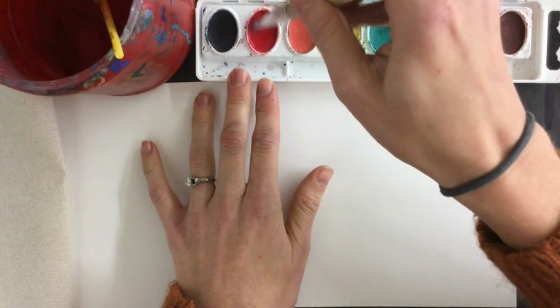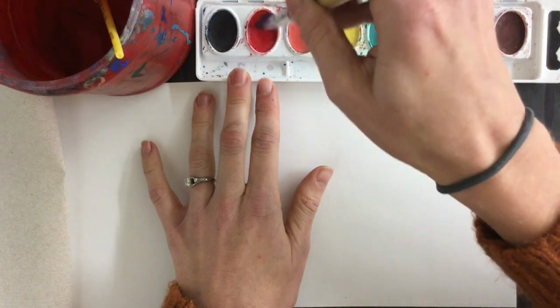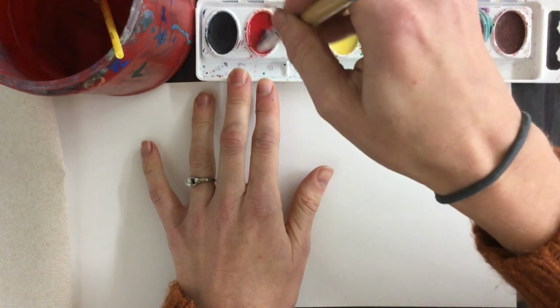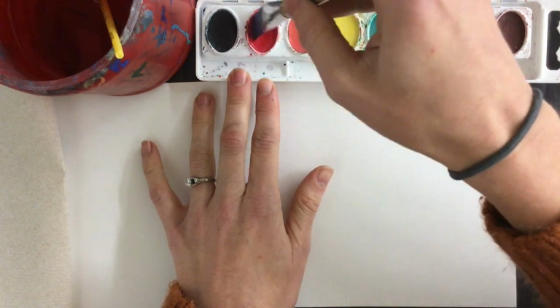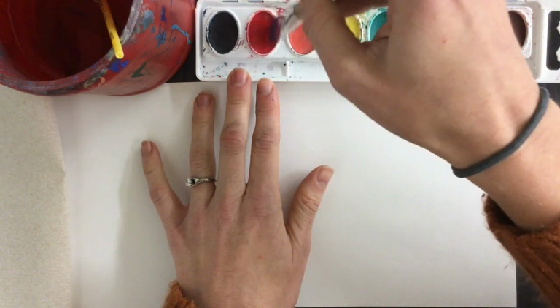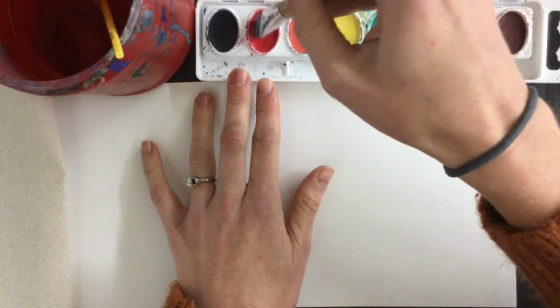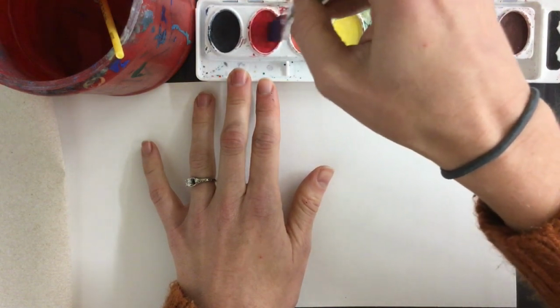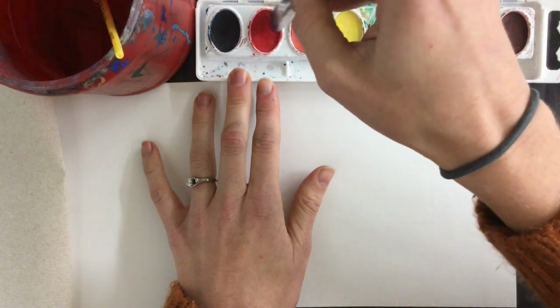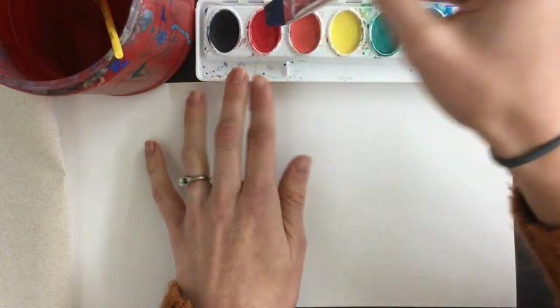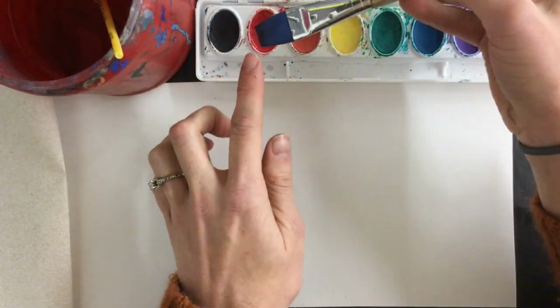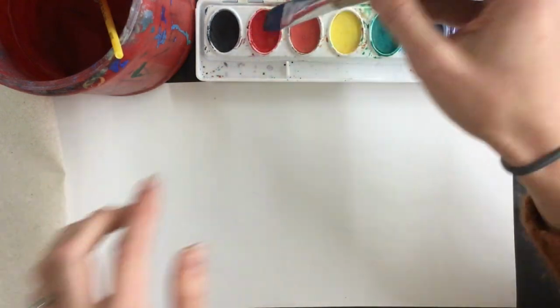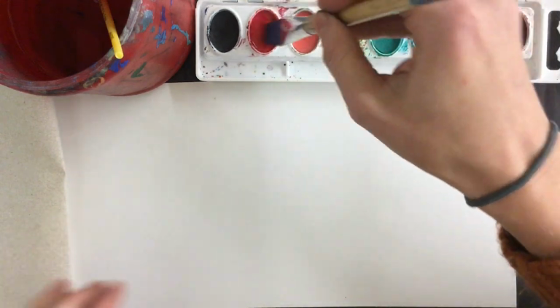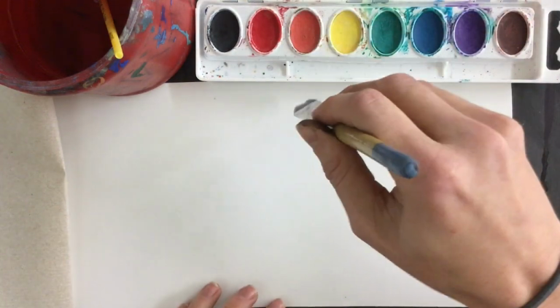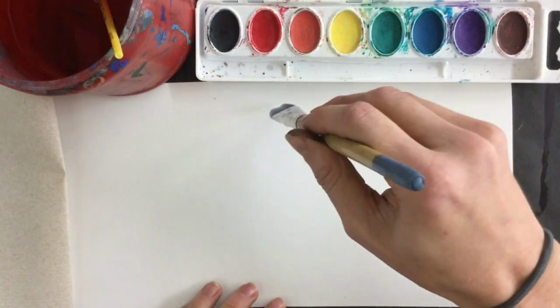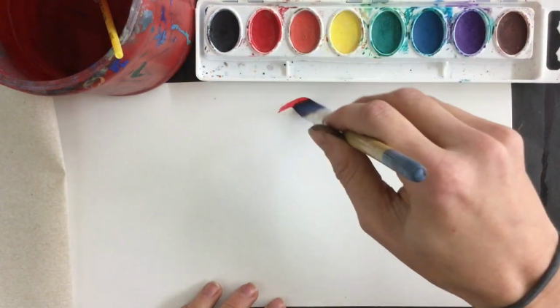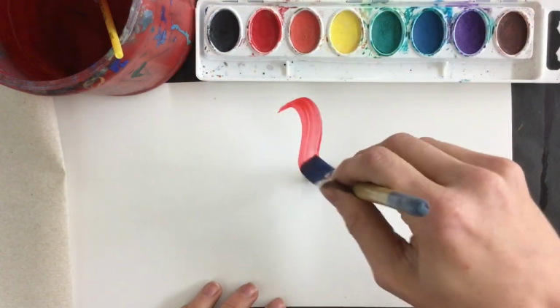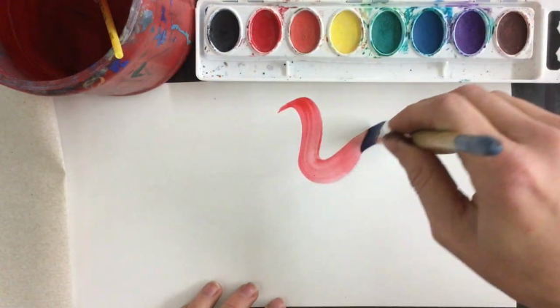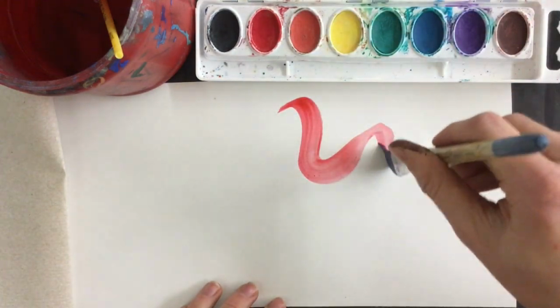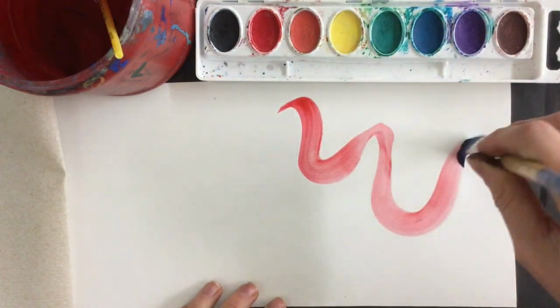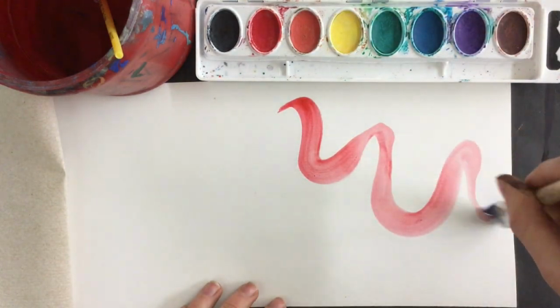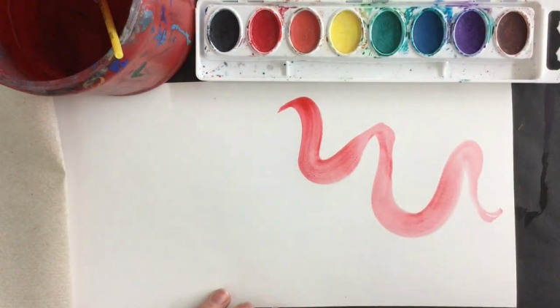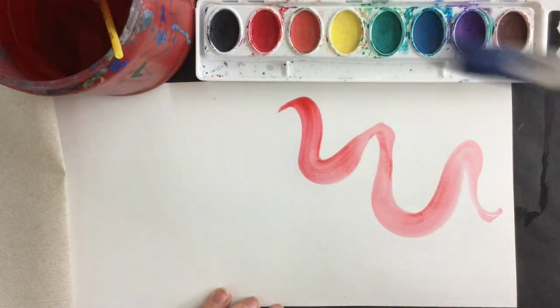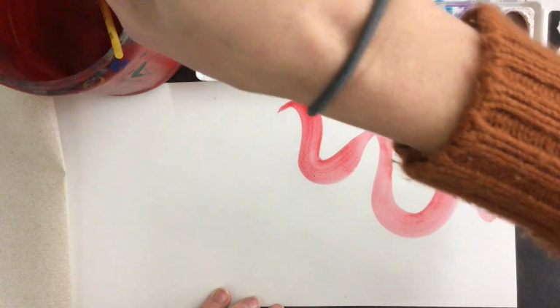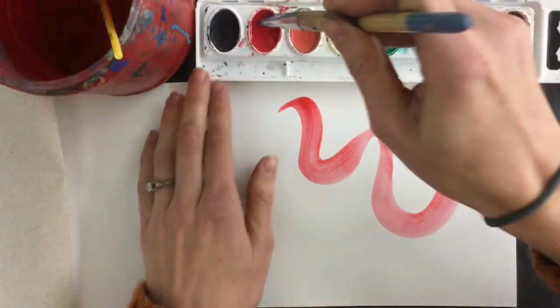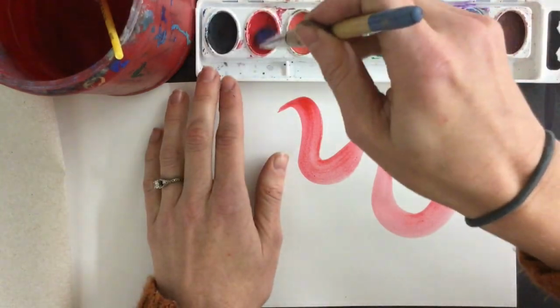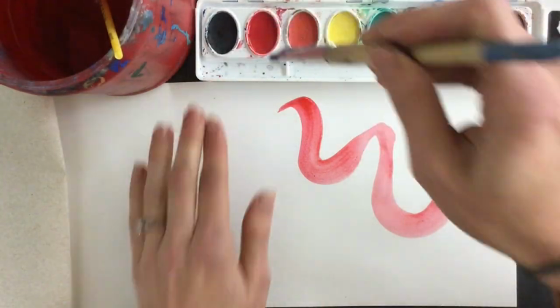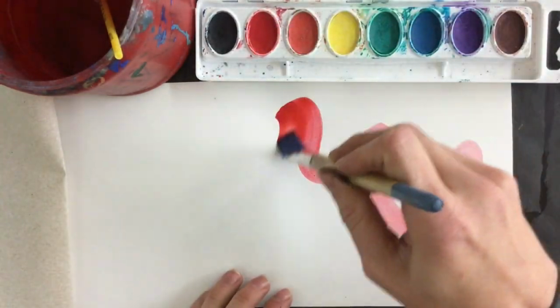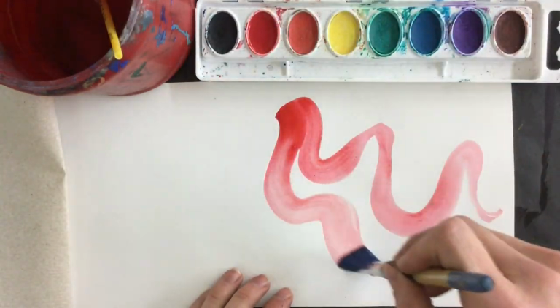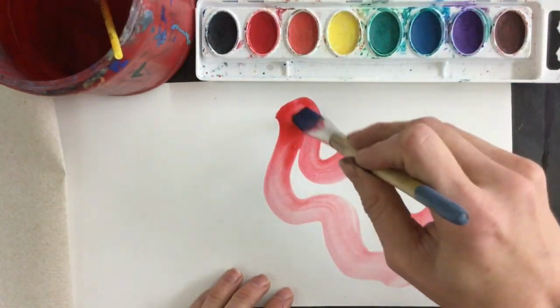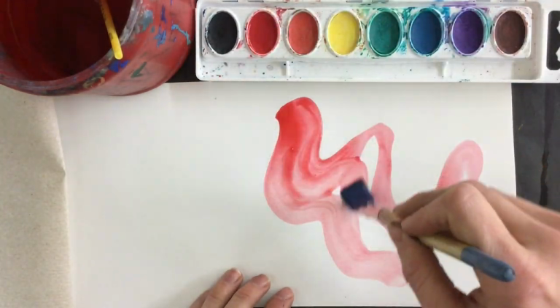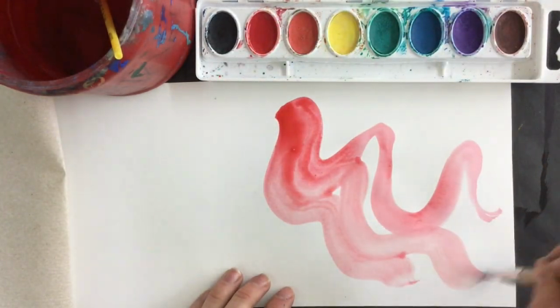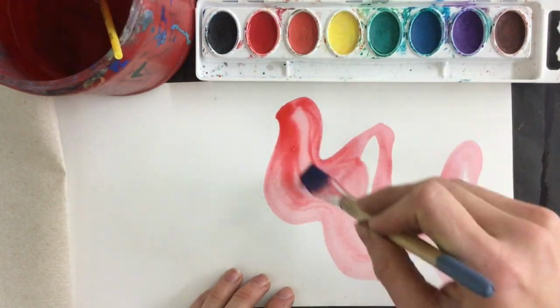Notice how gently I'm rubbing my brush in this watercolor paint — only a little bit on the edge is coming off. It just looks so nice. I can move my brush in different ways, and I want you to experiment with different ways of moving your brush.